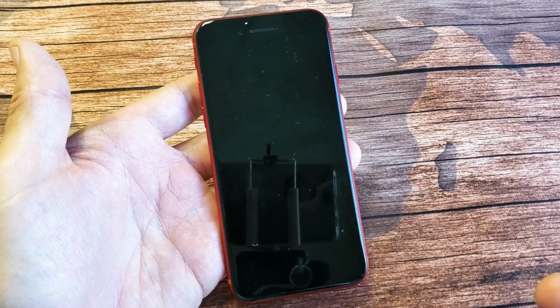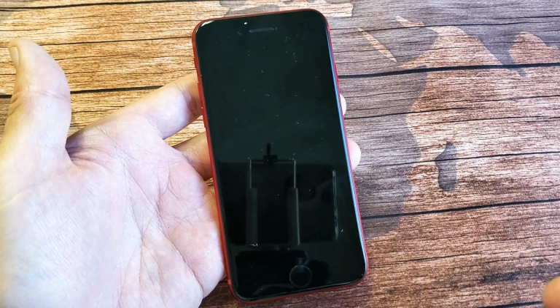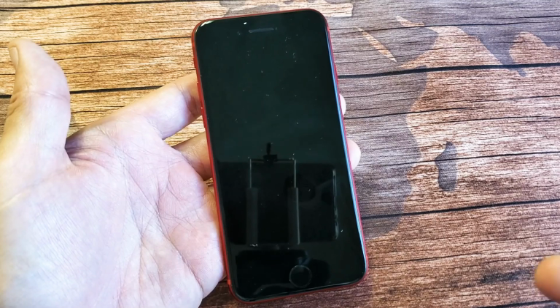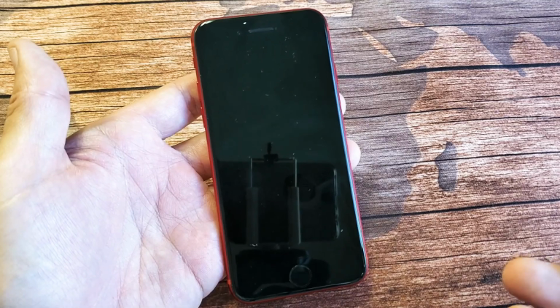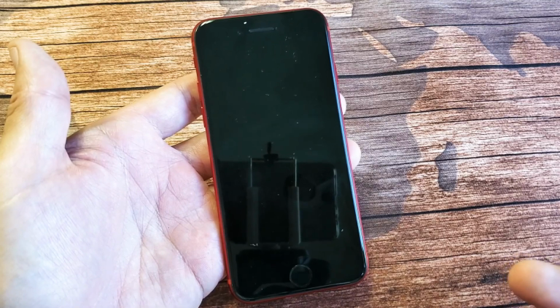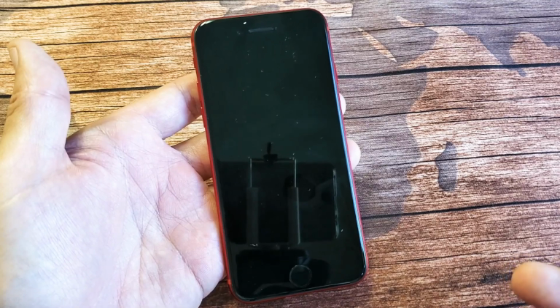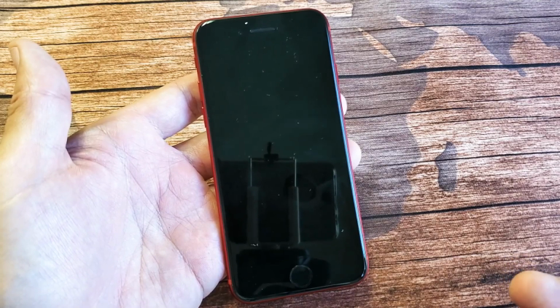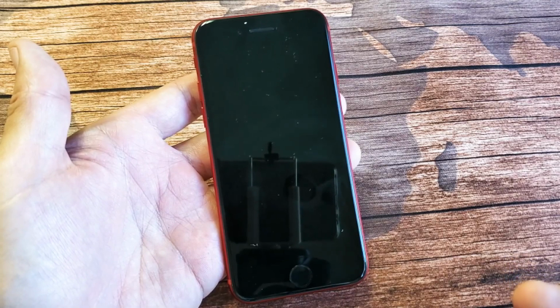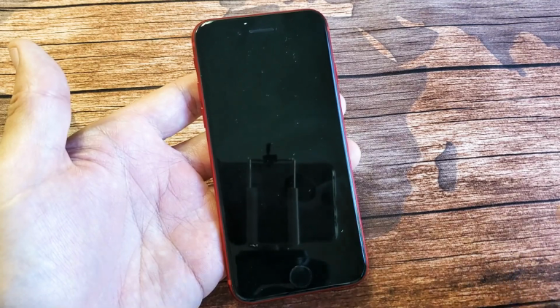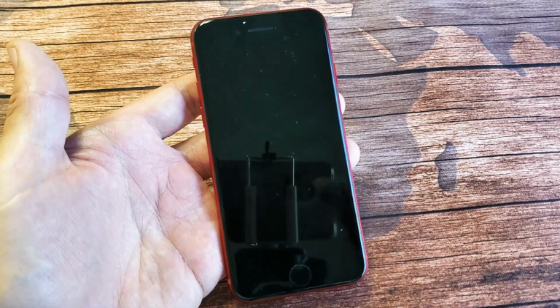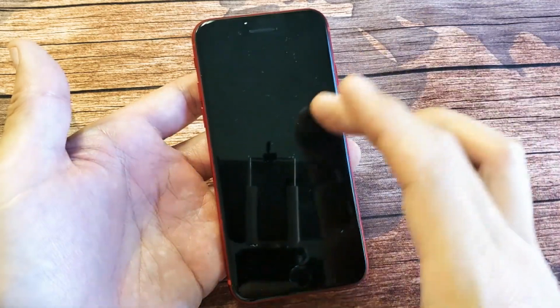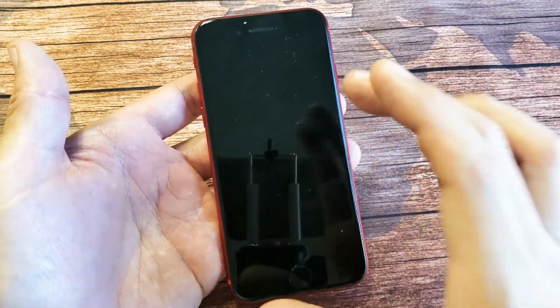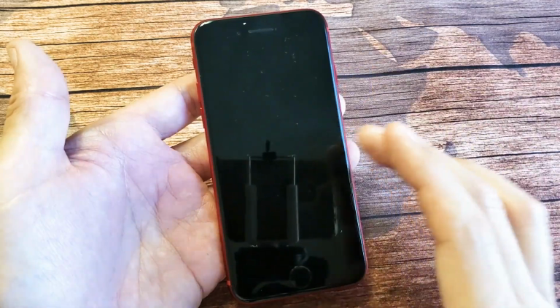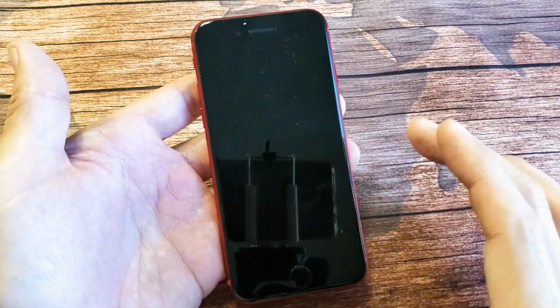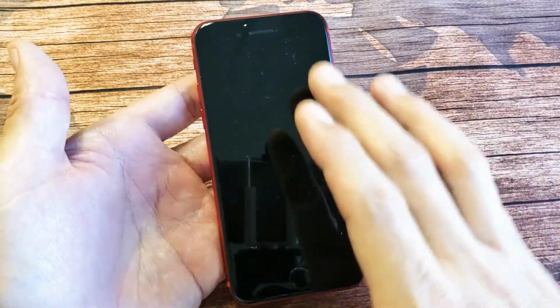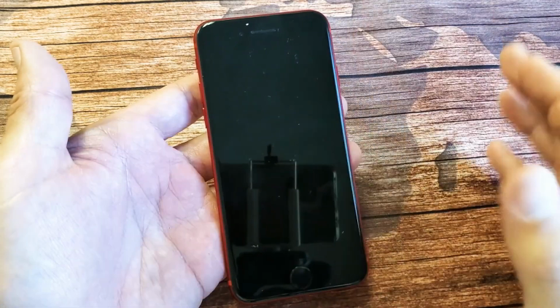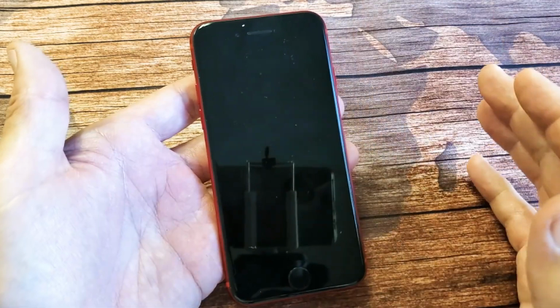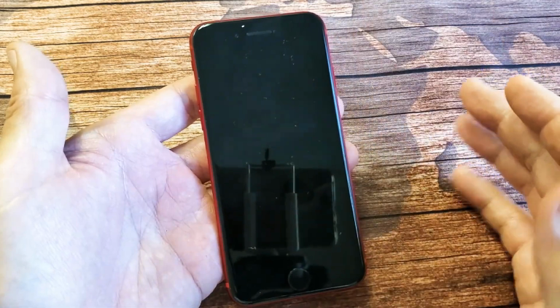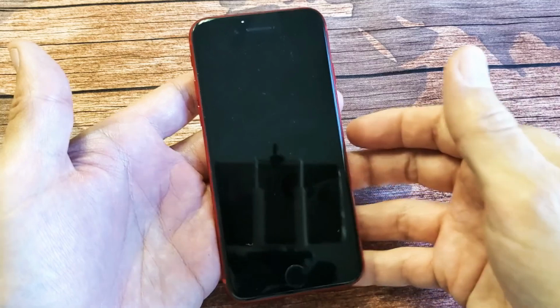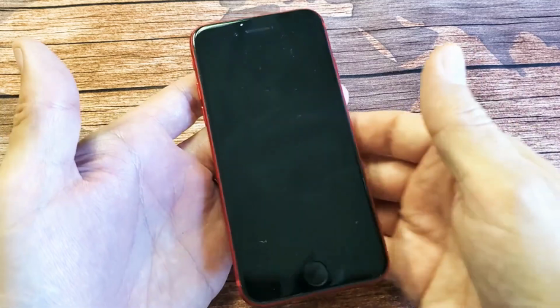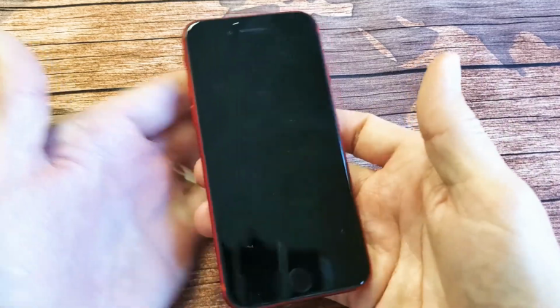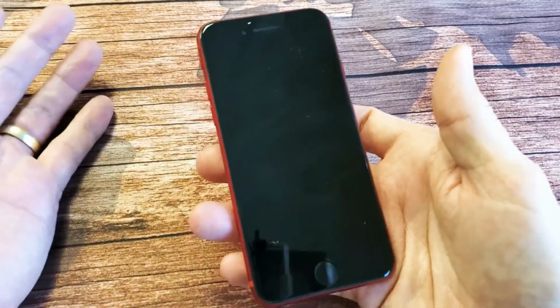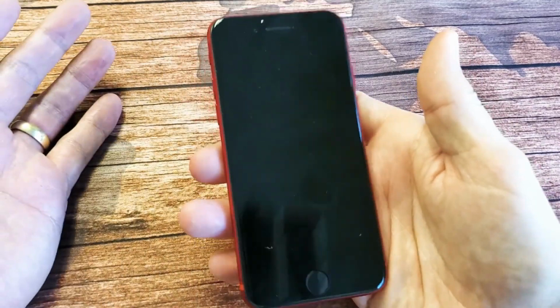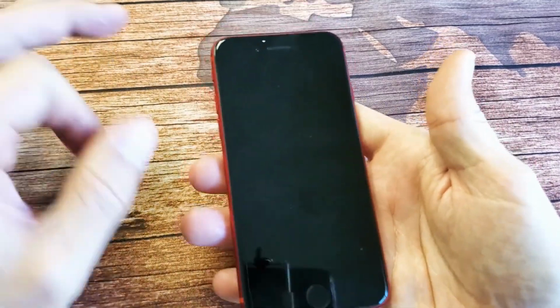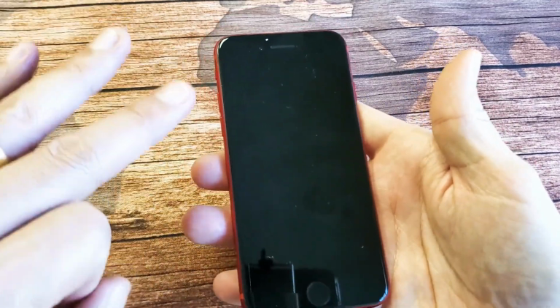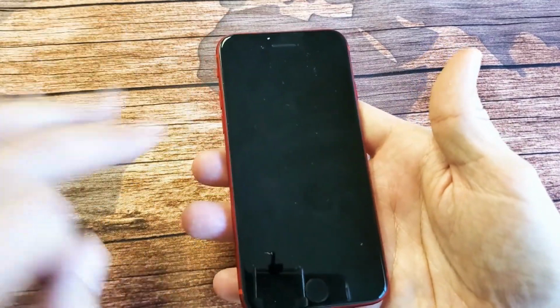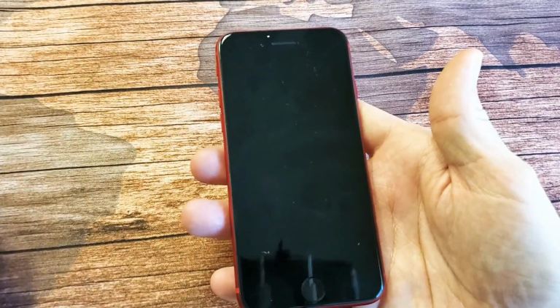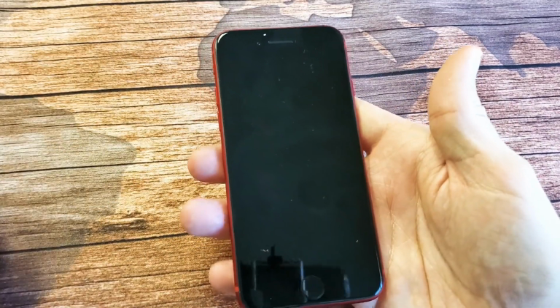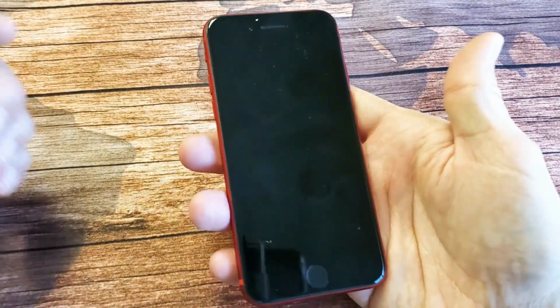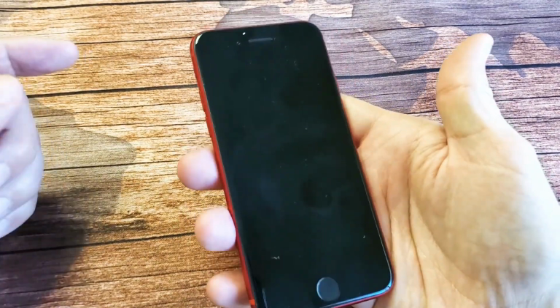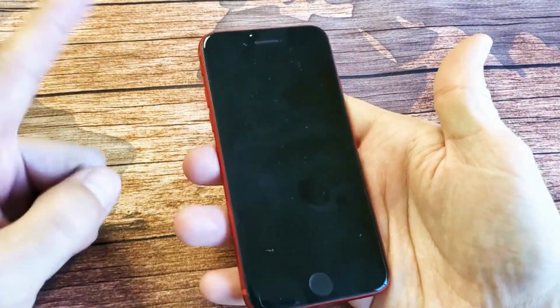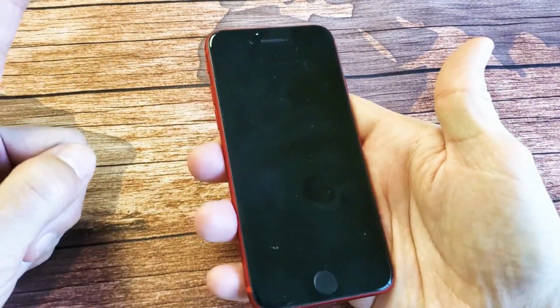Very easy to get you up and running. What we're going to do is force the iPhone SE to restart. It's a three-key combination. Follow me.